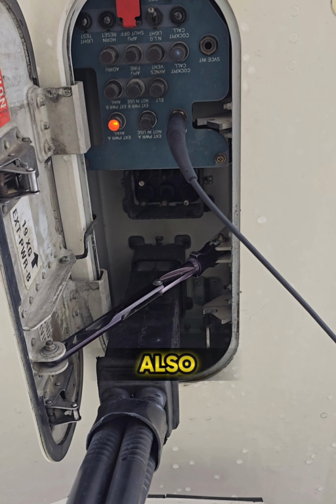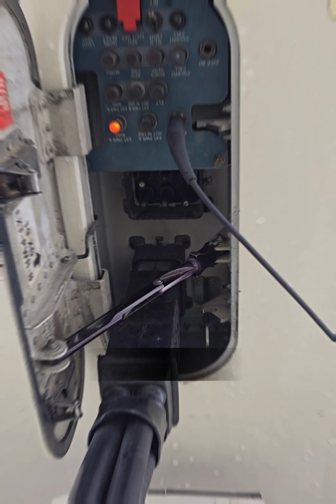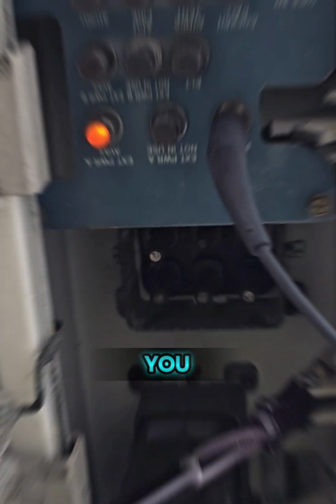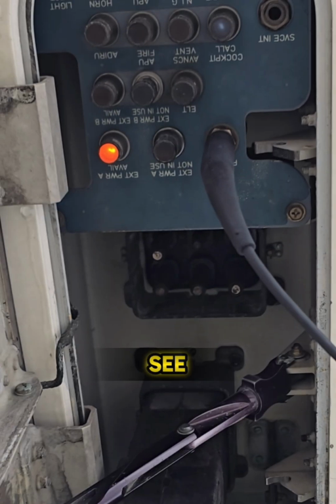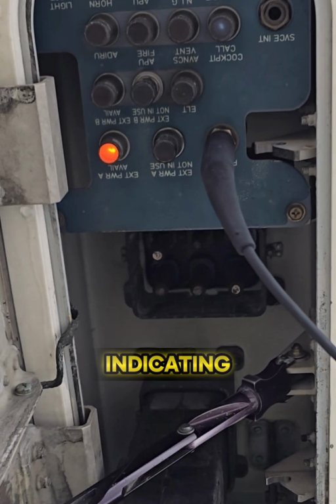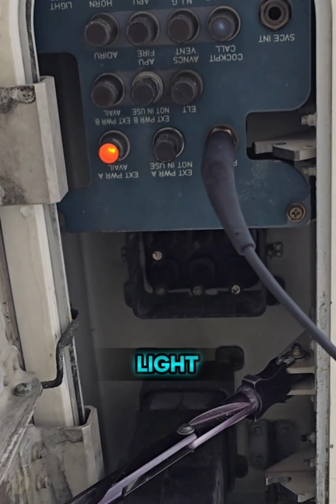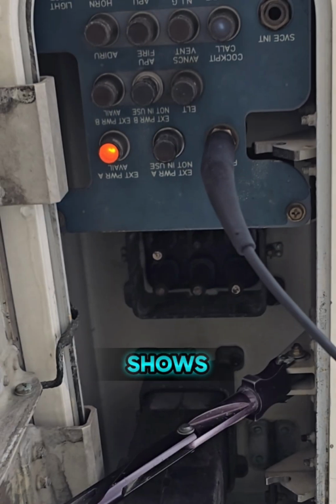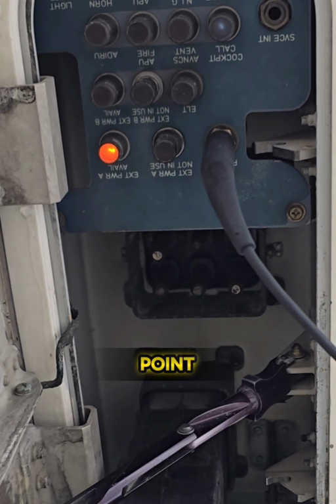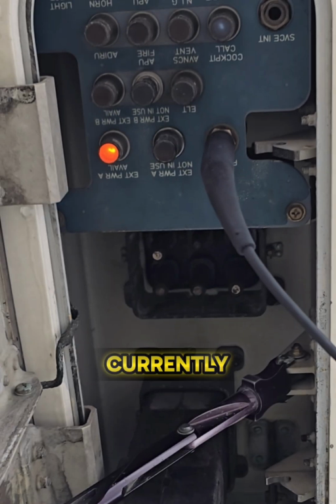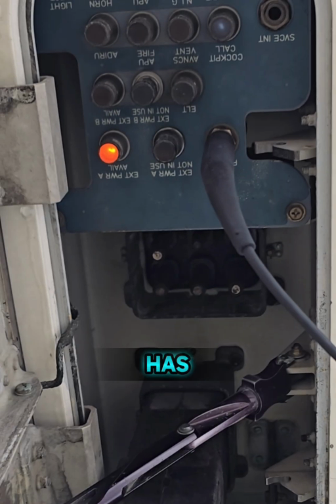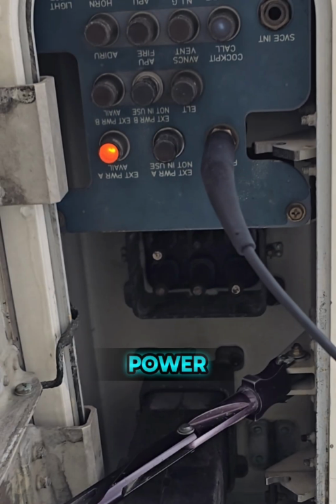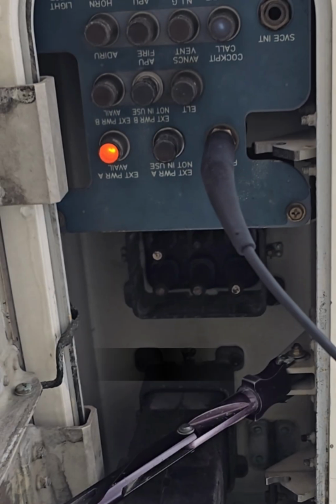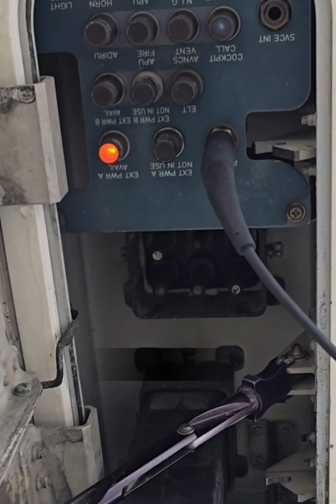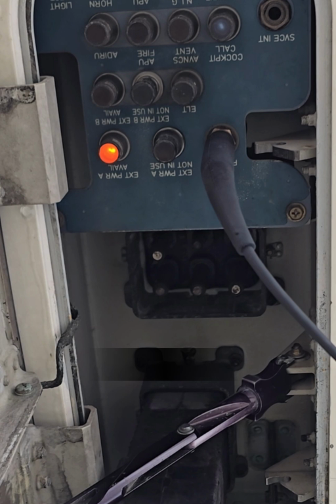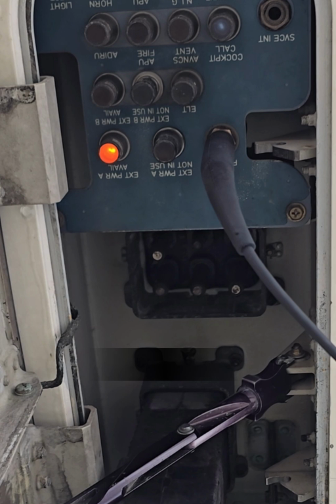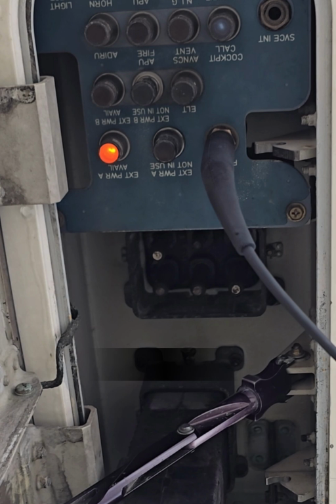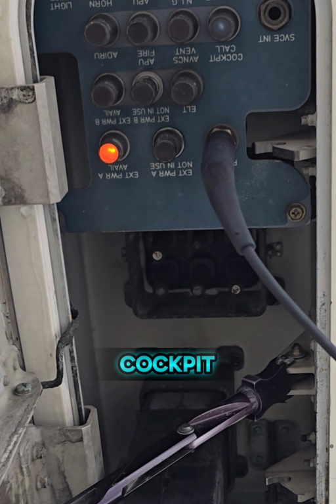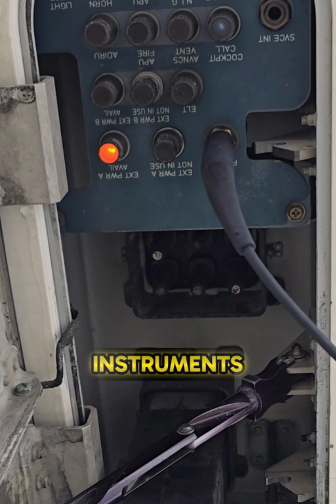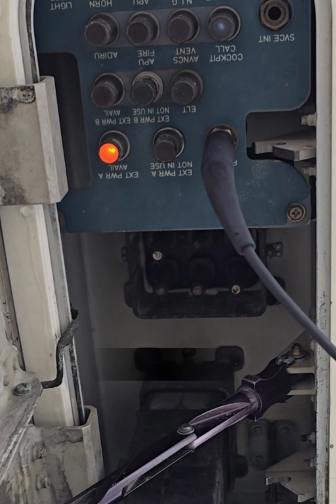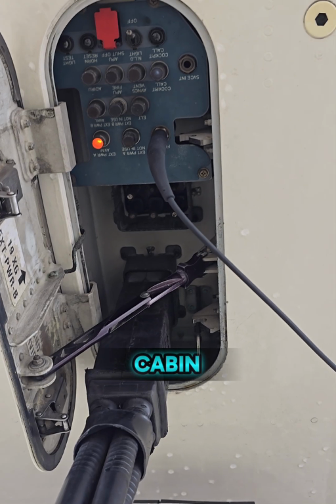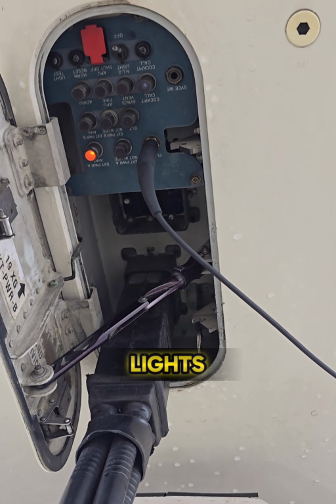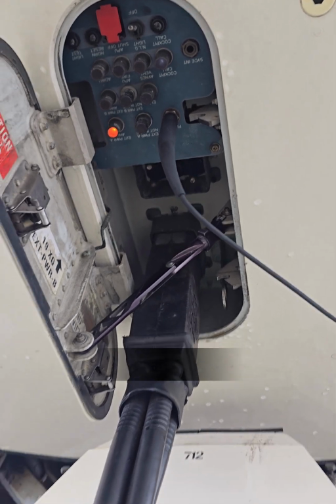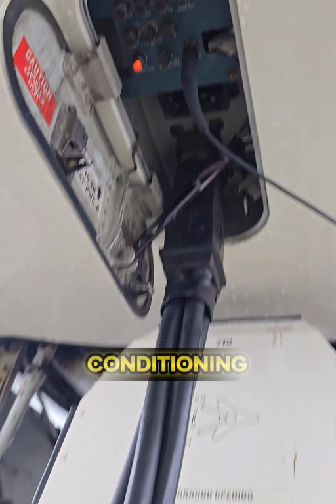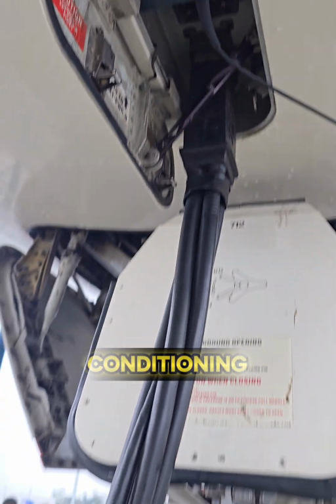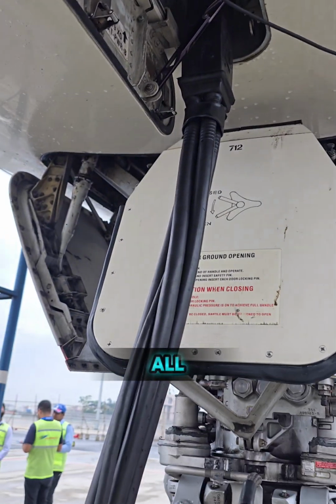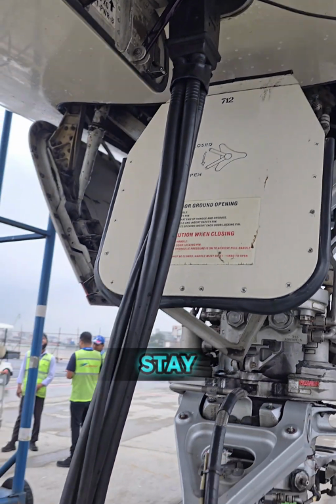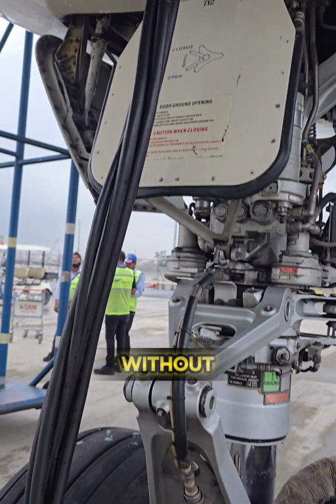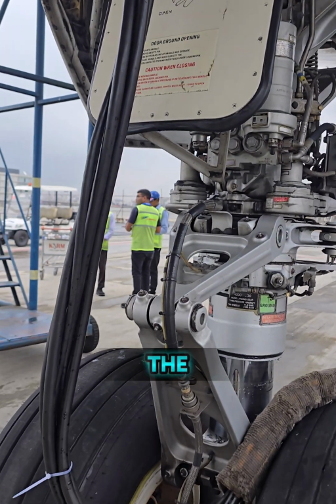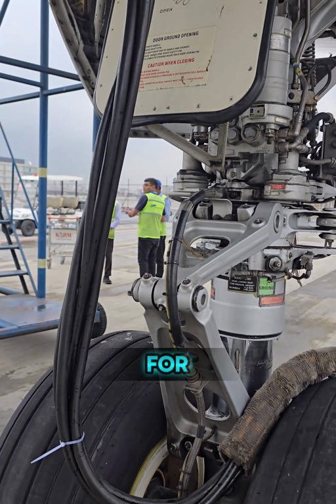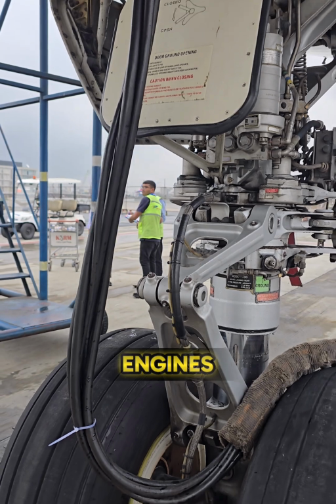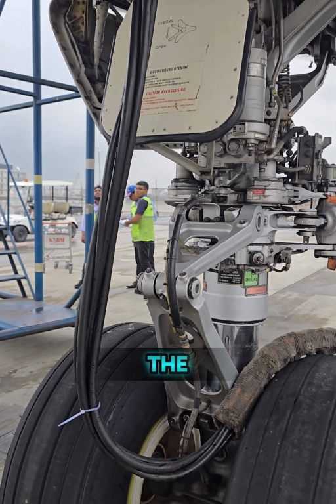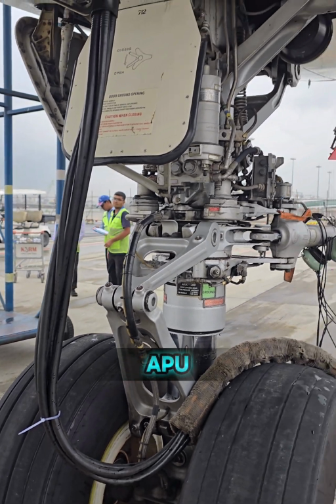Also, you can see the indicating light shows that point A currently has power. Cockpit instruments, cabin lights, and air conditioning all stay running without the need for engines or the APU.